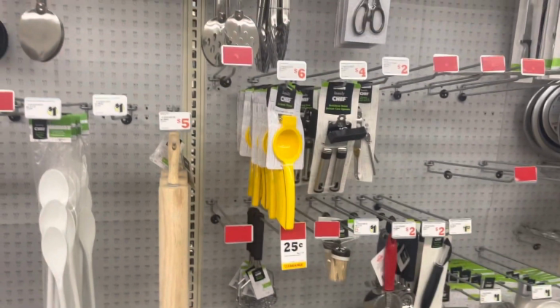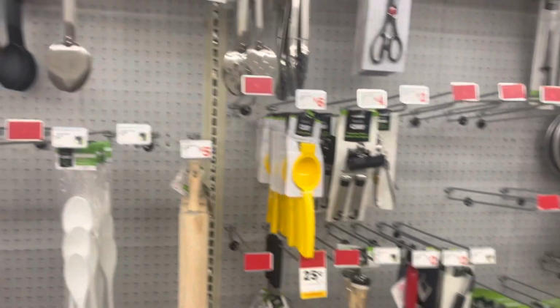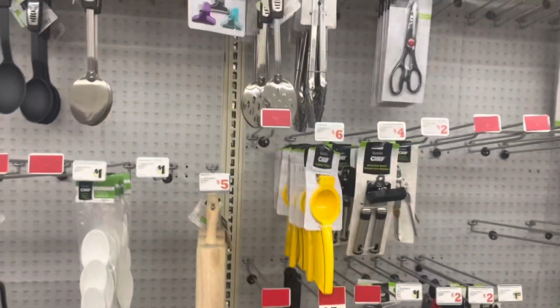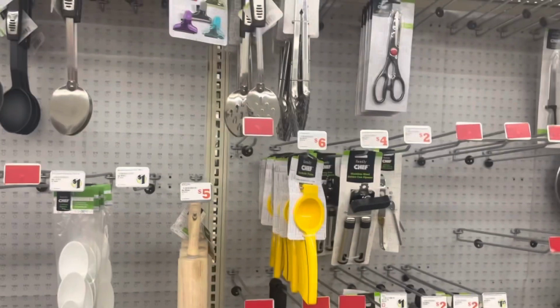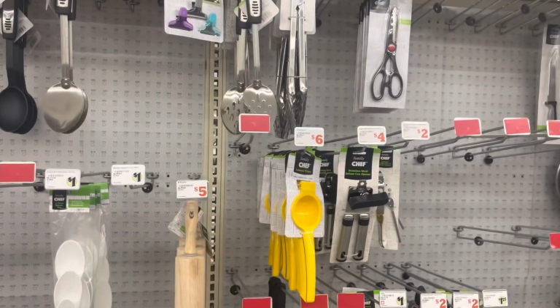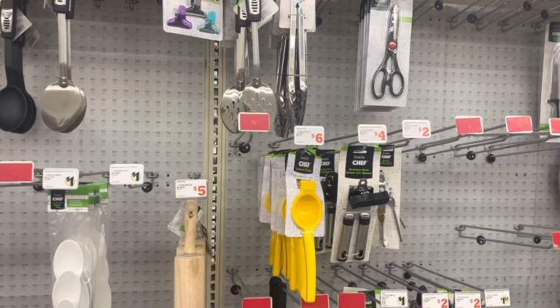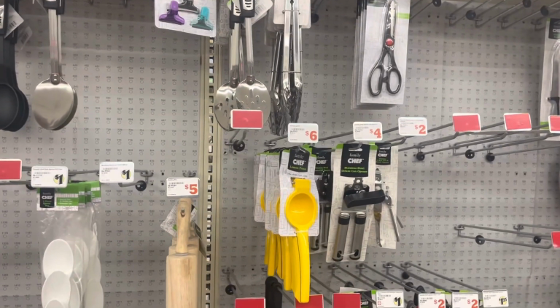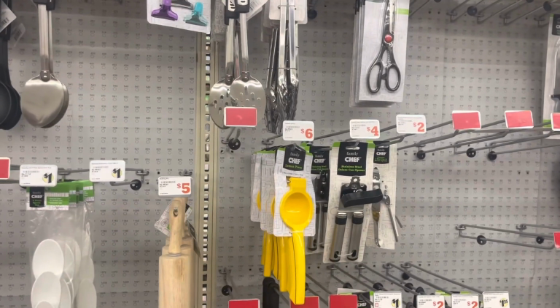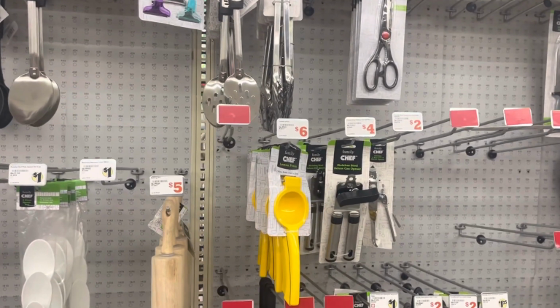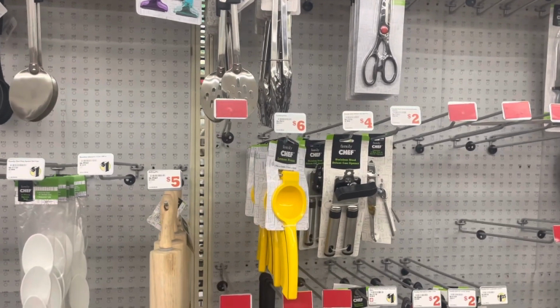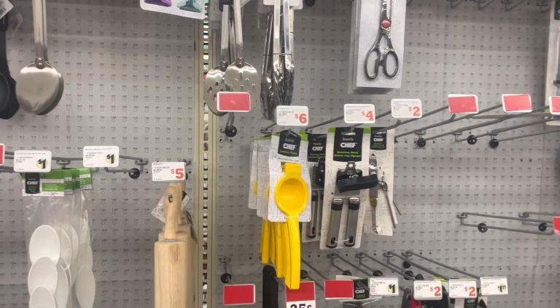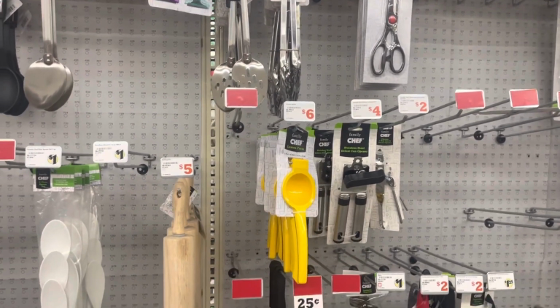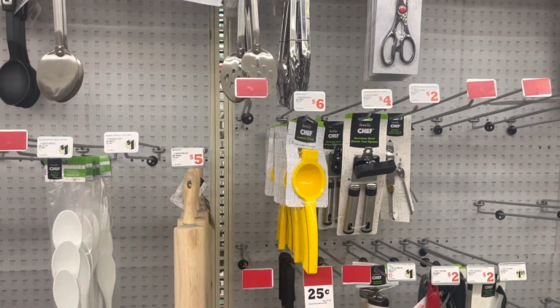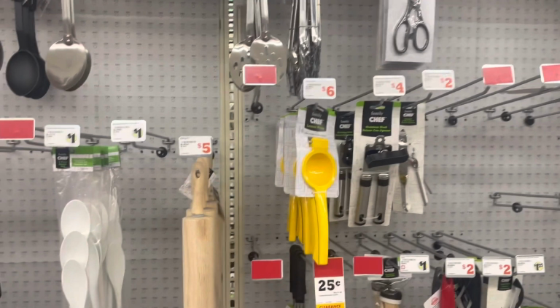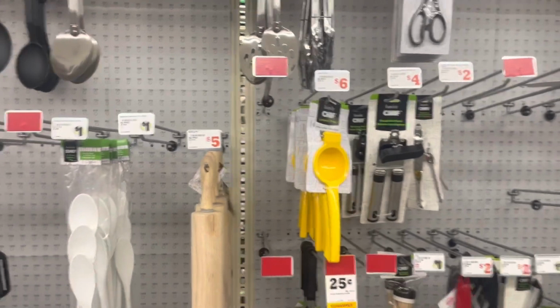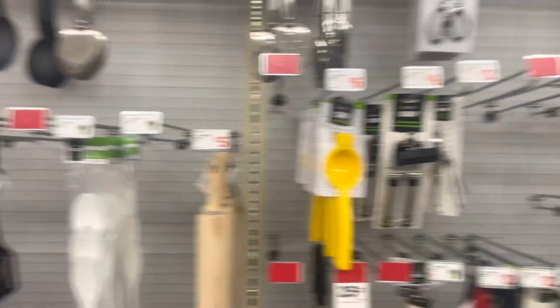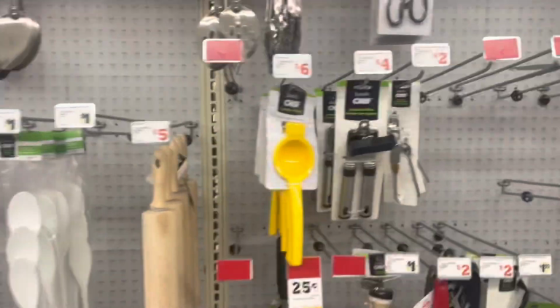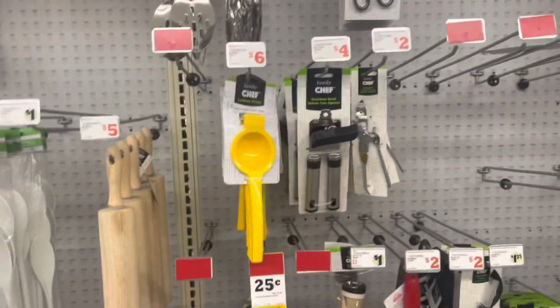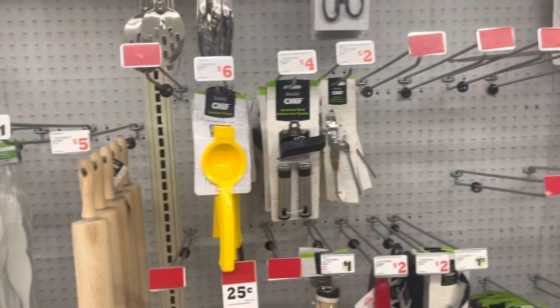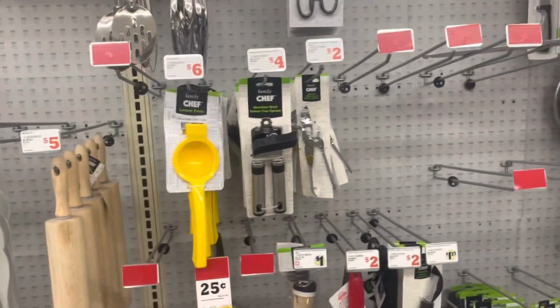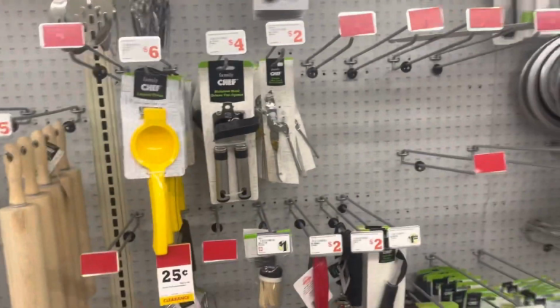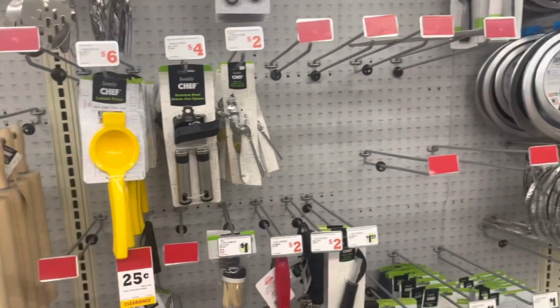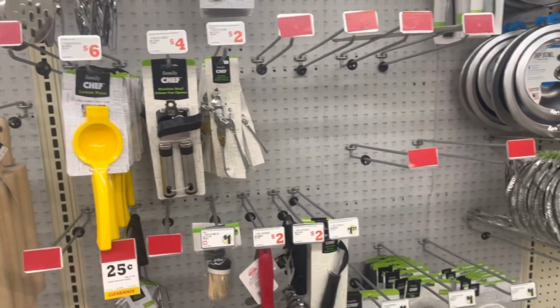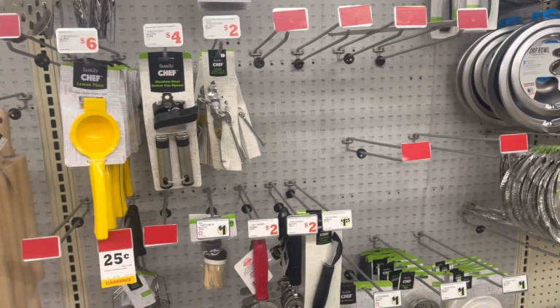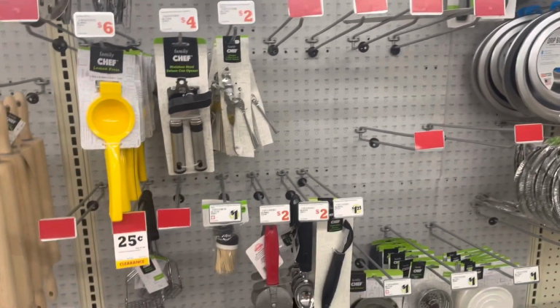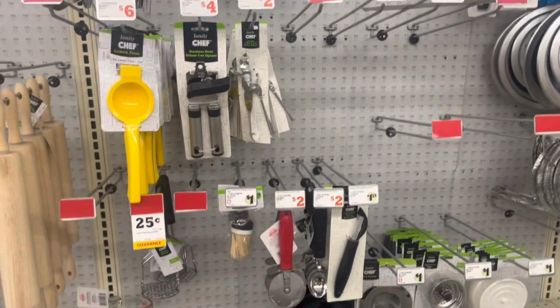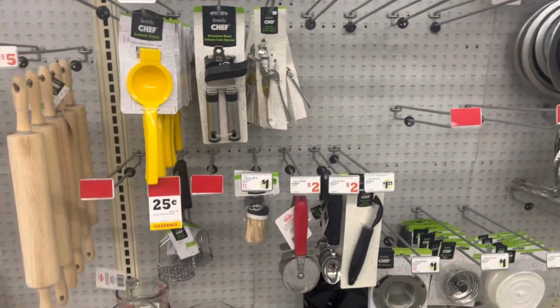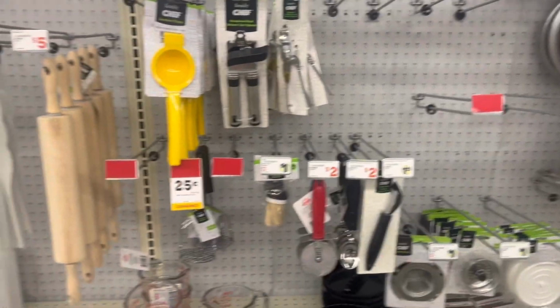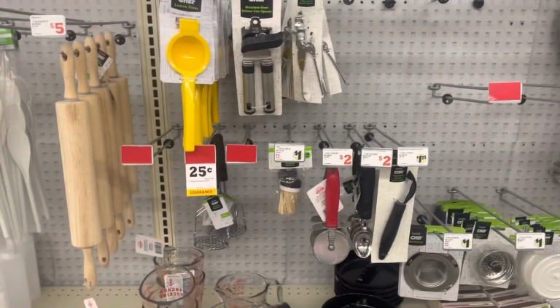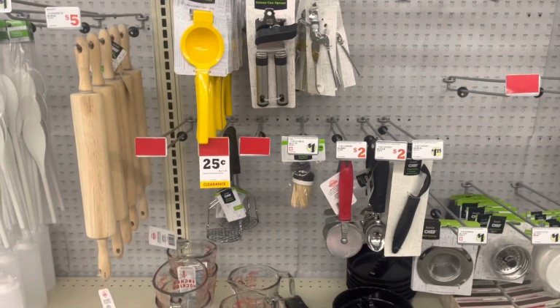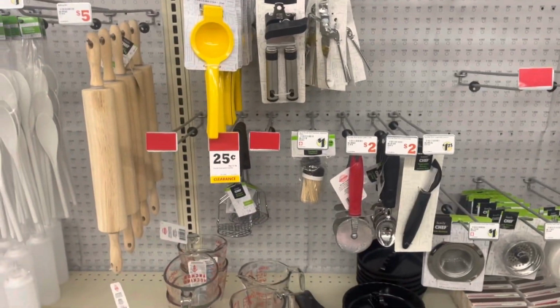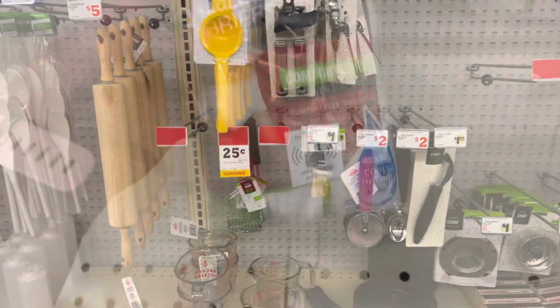I still haven't found any of the dishes and stuff — it looks like it's all gone, but I wanted to check anyway. I'm going to keep looking and see what else I can find.